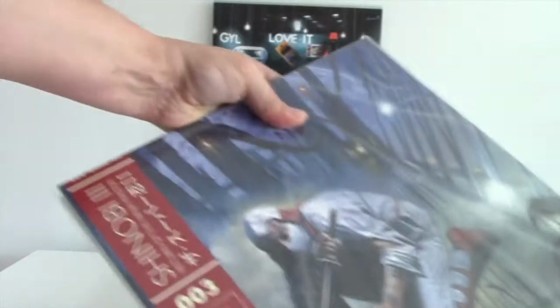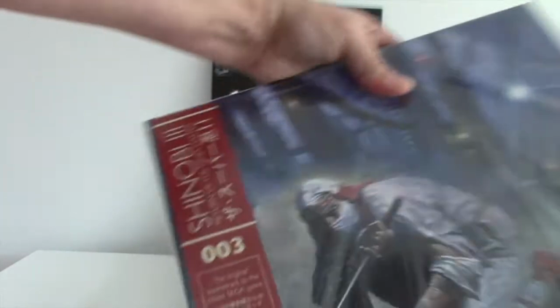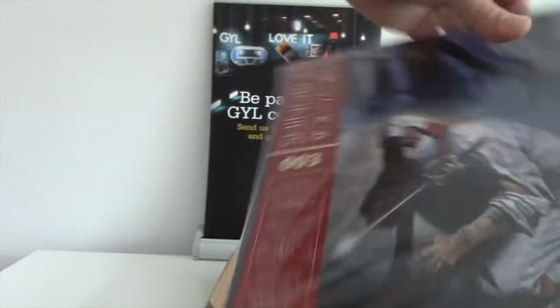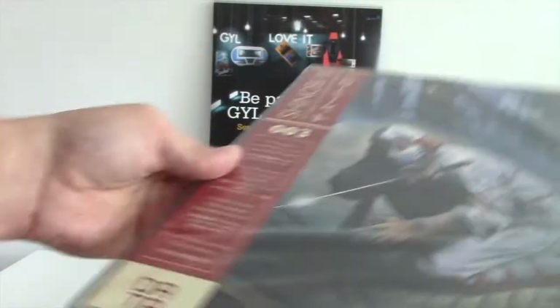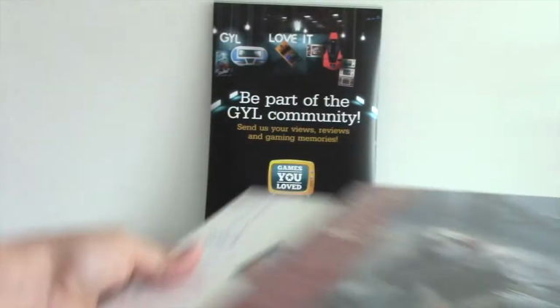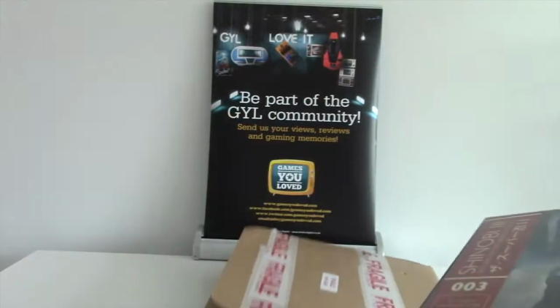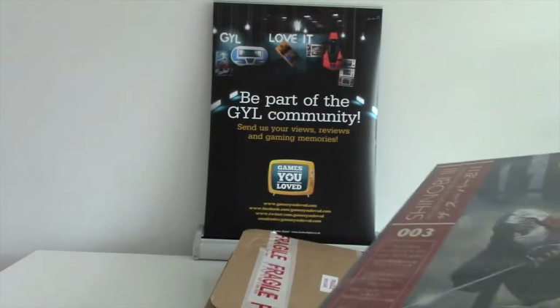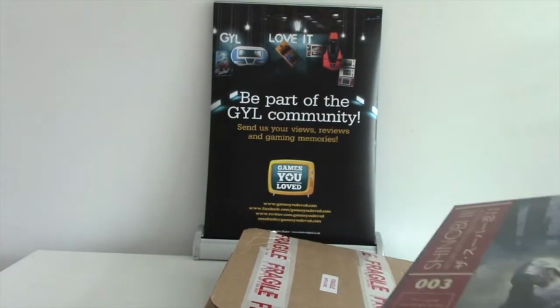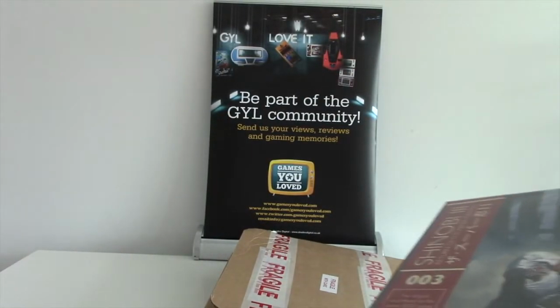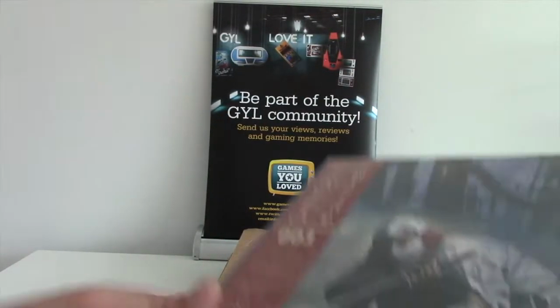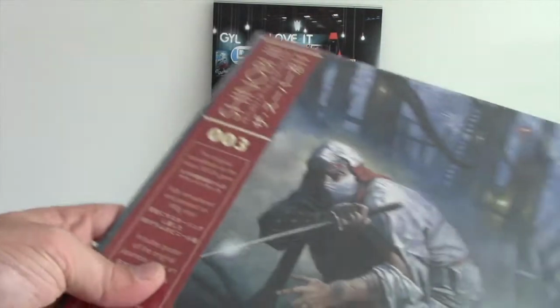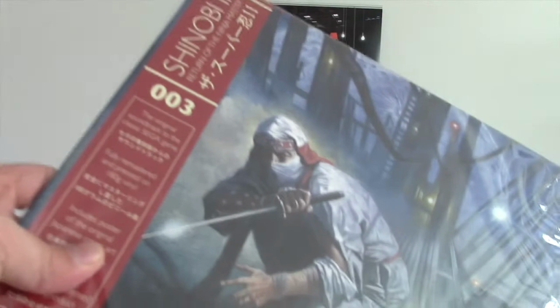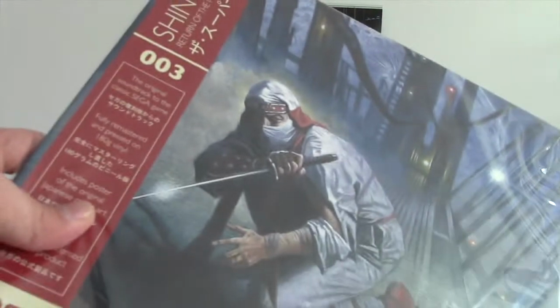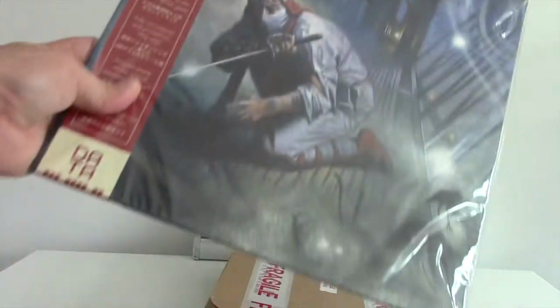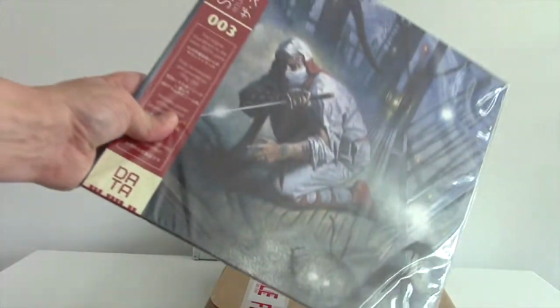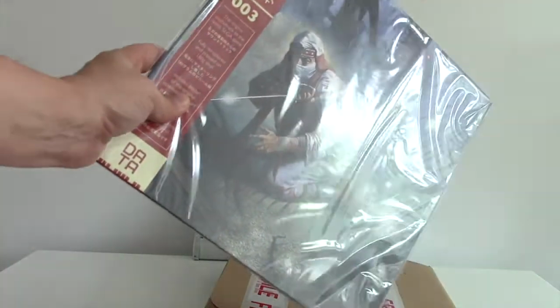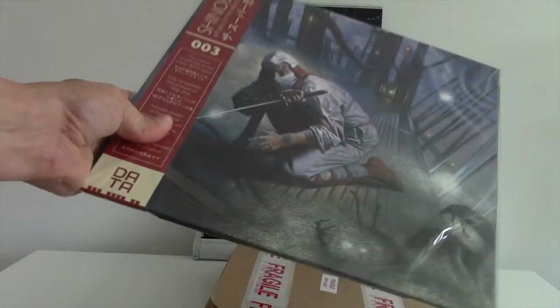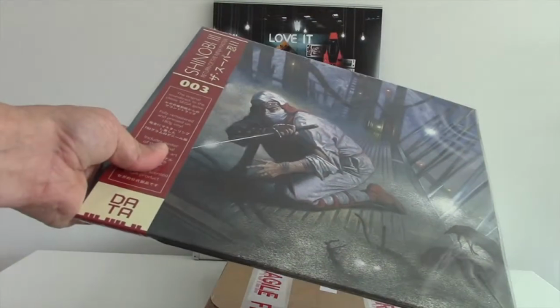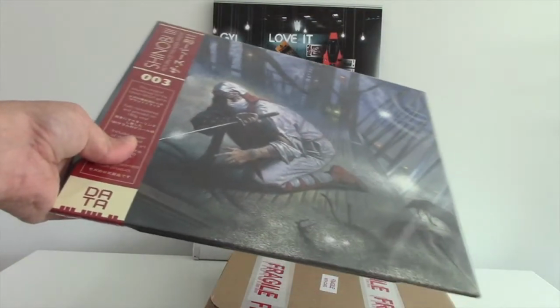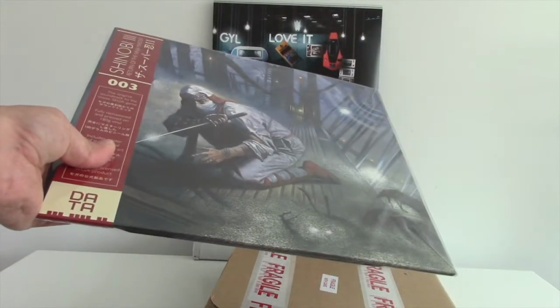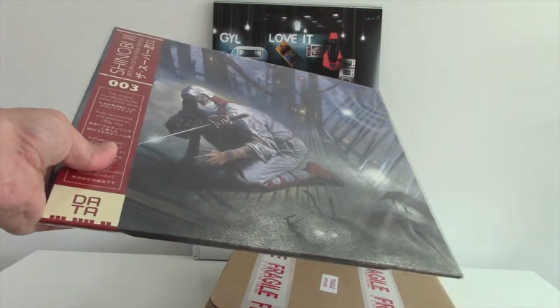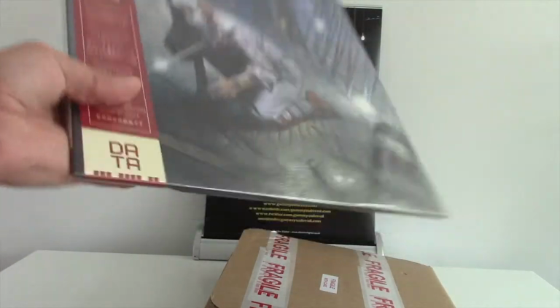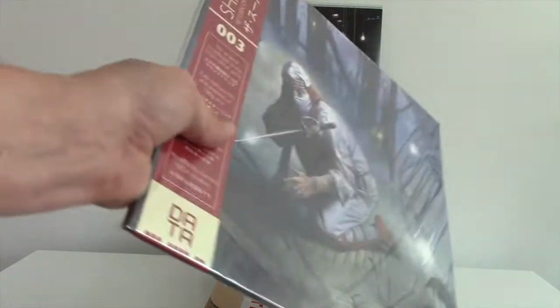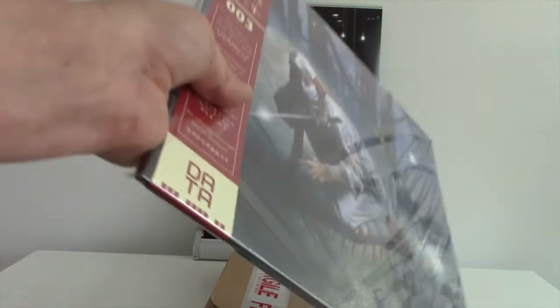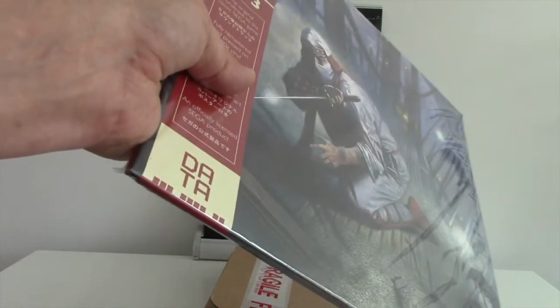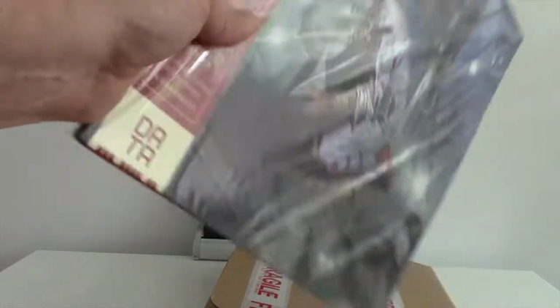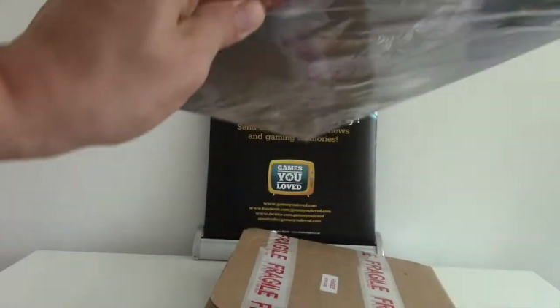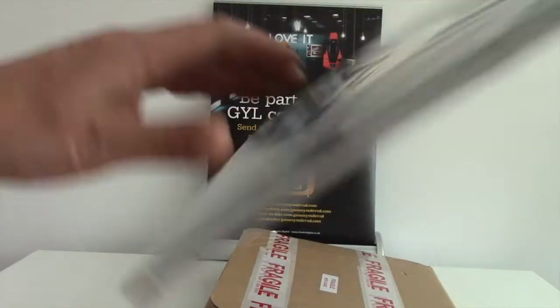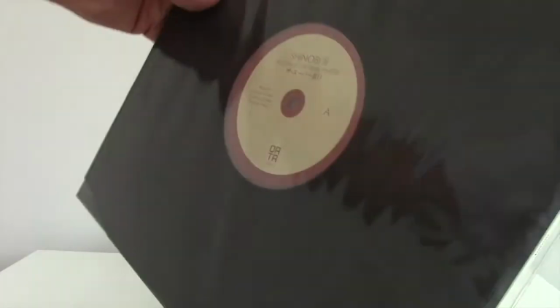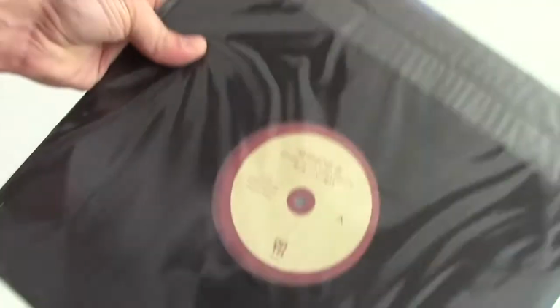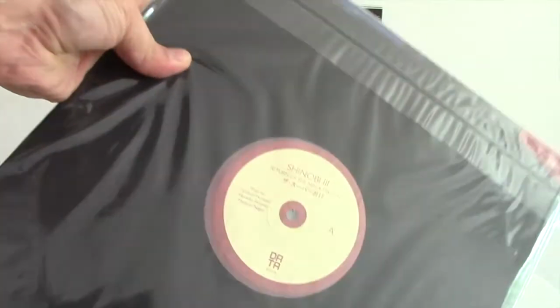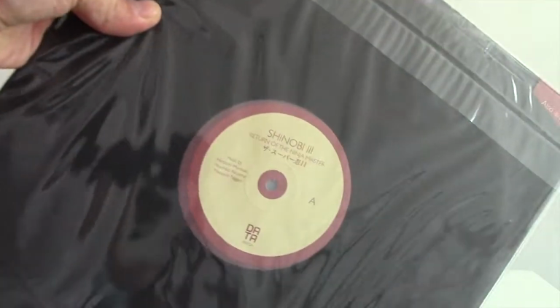And straight on to Shinobi 3, which again has that 1993 release feel. There was the original Shinobi, but this music here again has fantastic memories for me. The artwork is just superb.